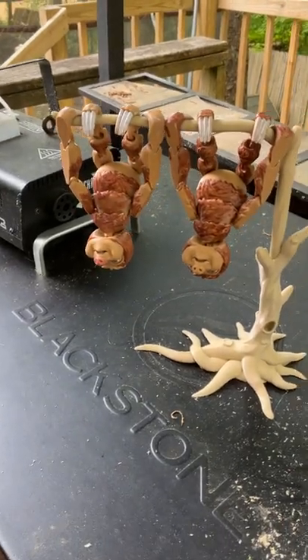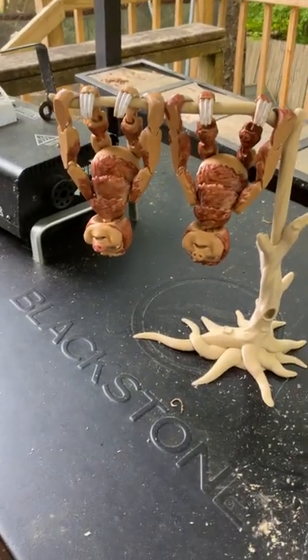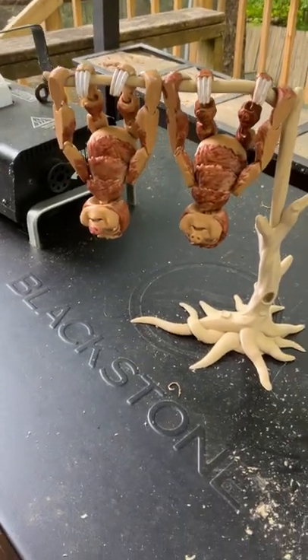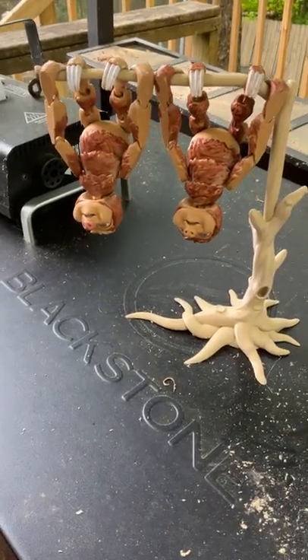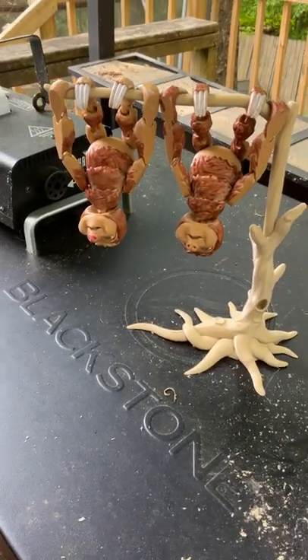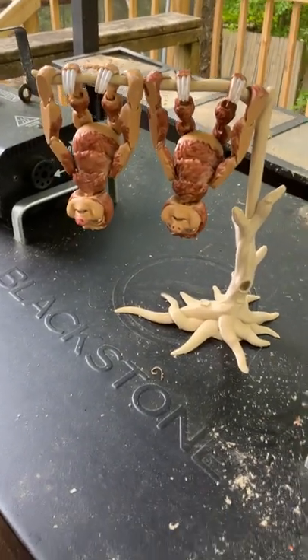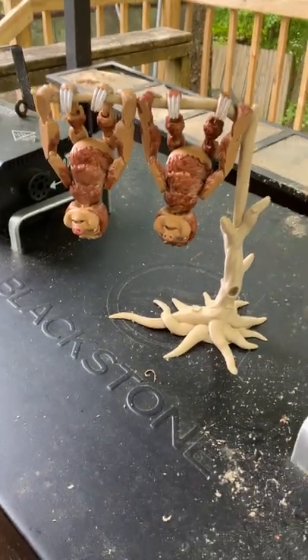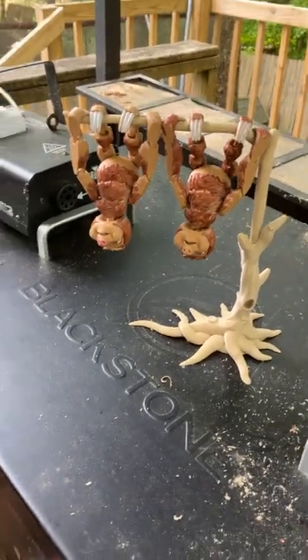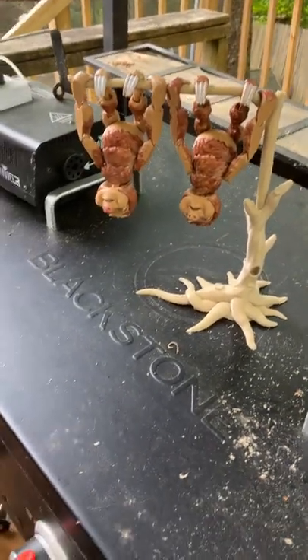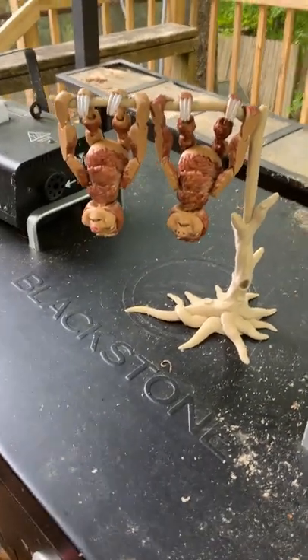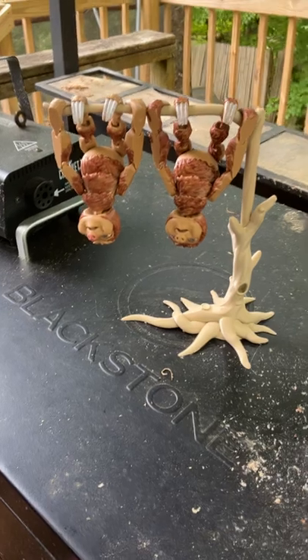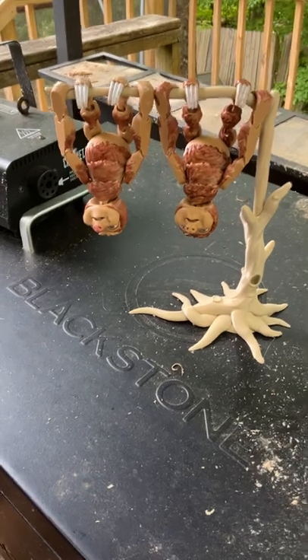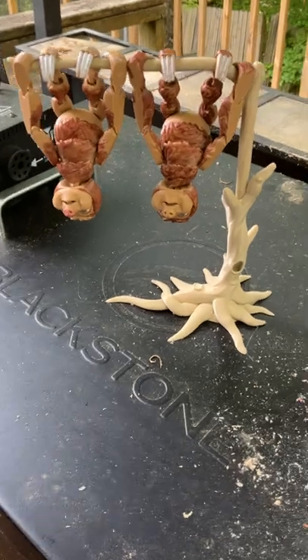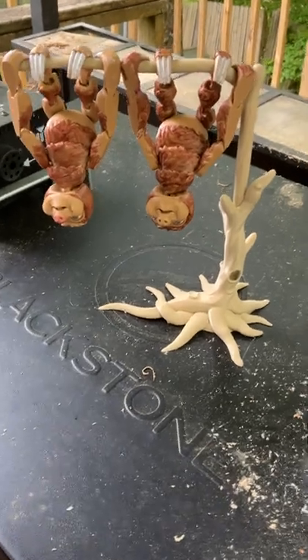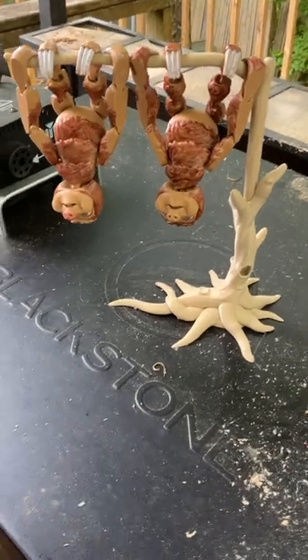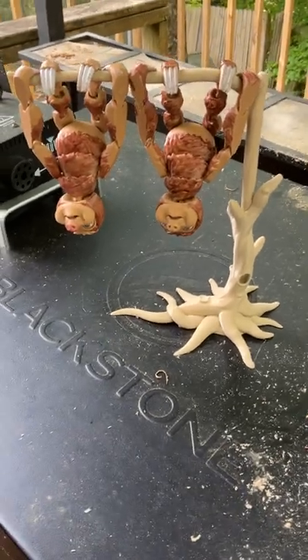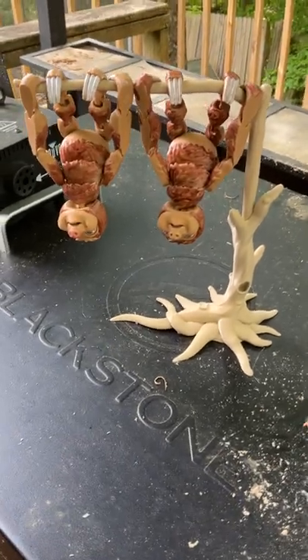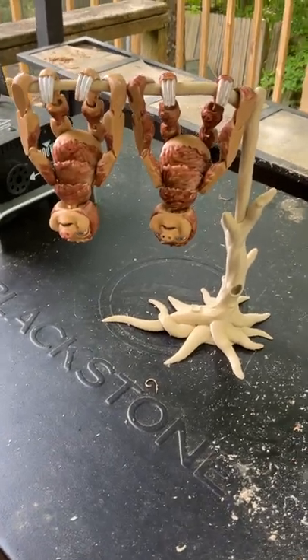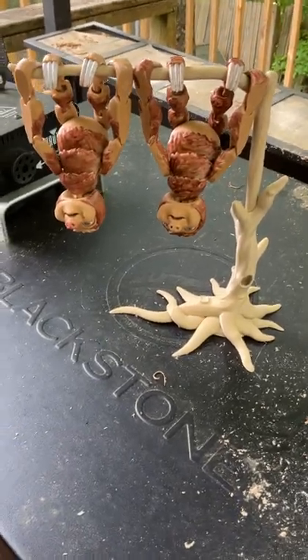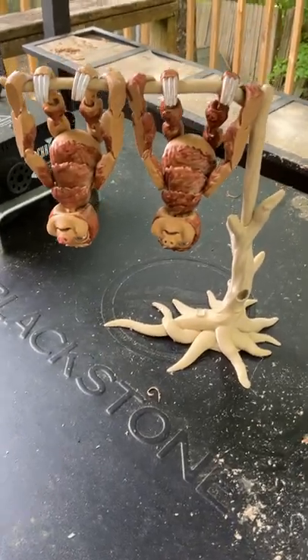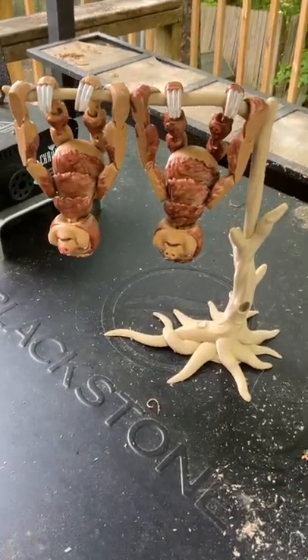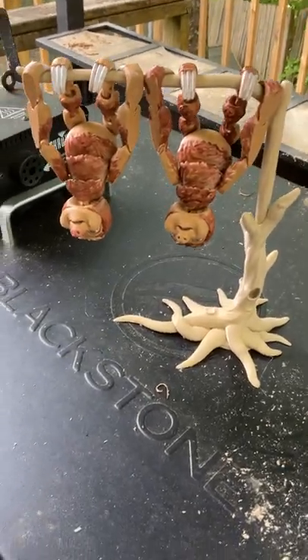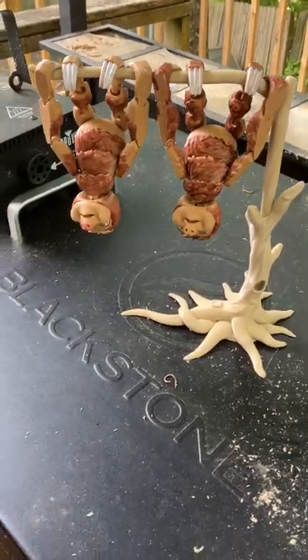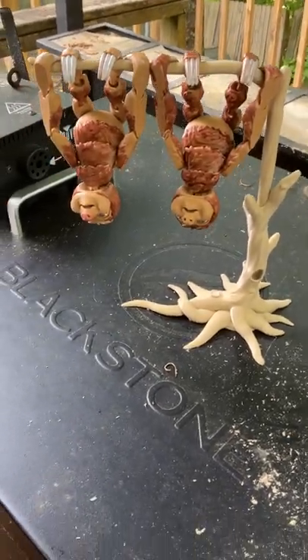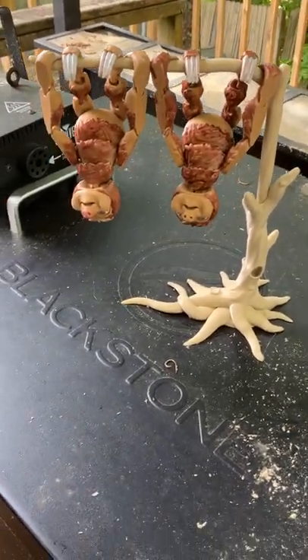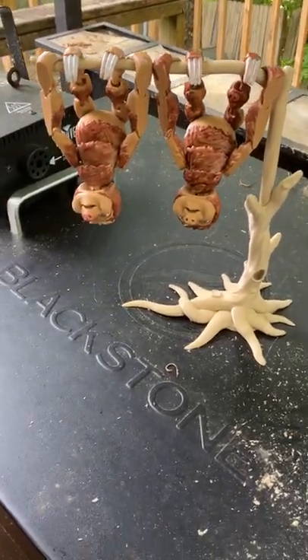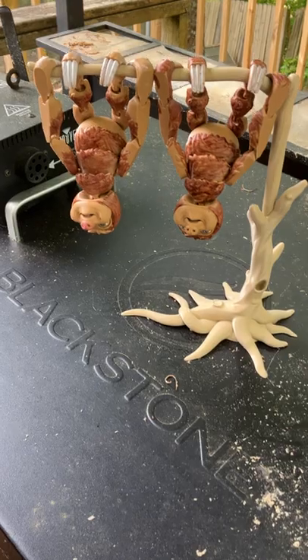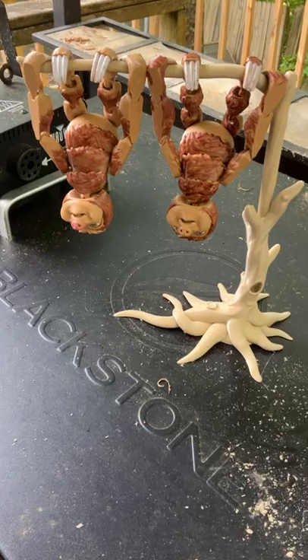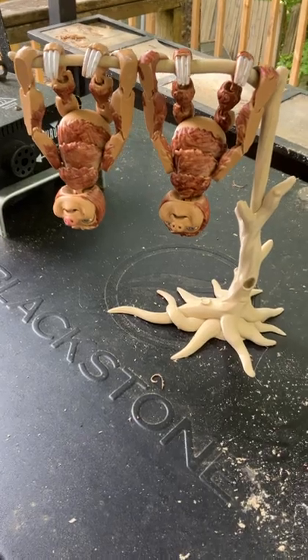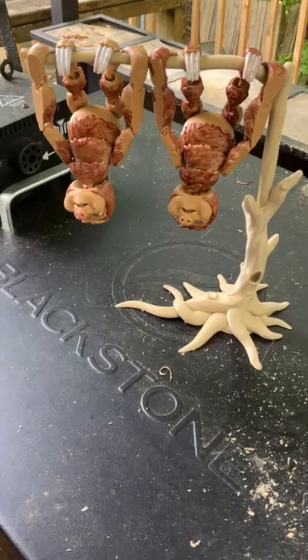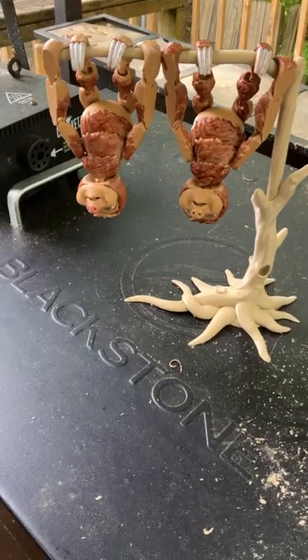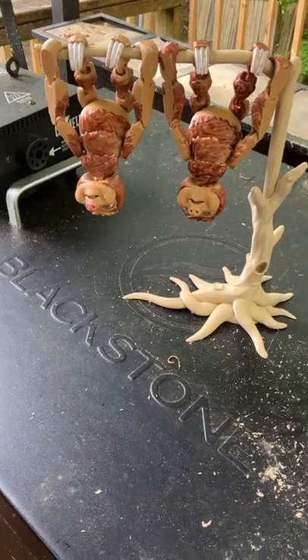Hi guys, it's me Boog and Dad from Boog and Dad TV, and today we're going to be reviewing another one of our 3D prints — the sloth with tree.